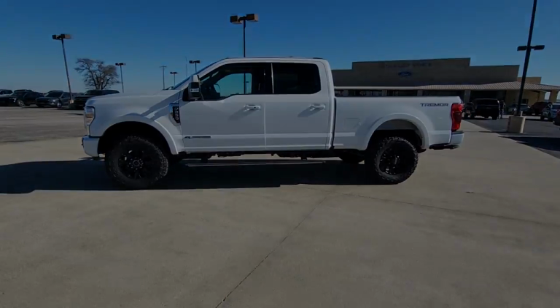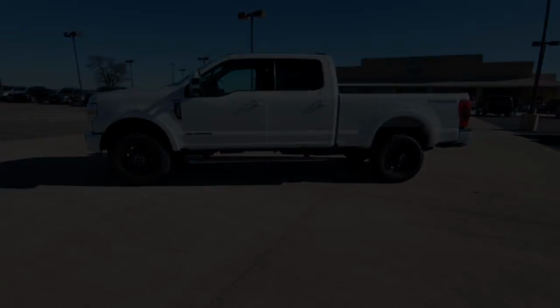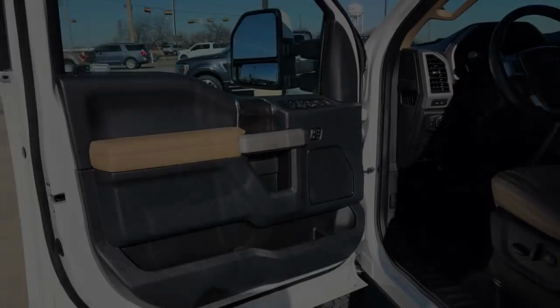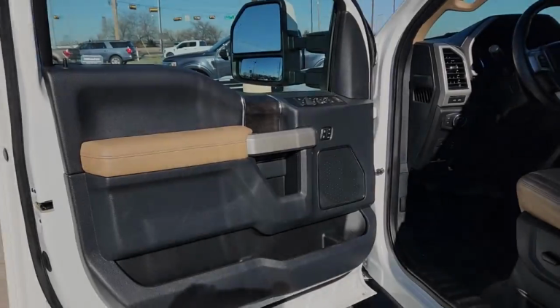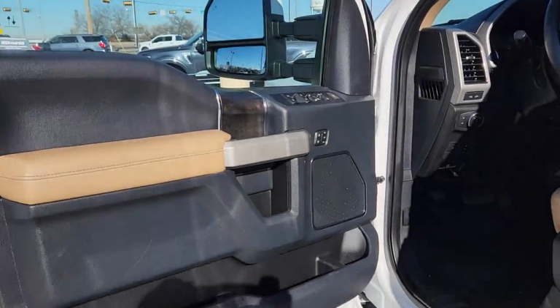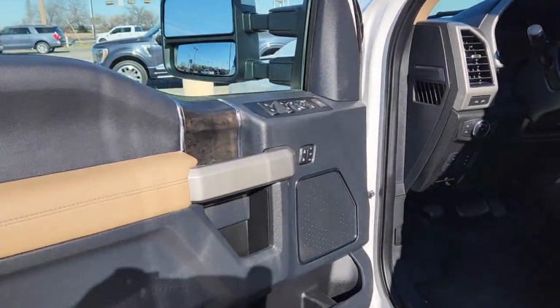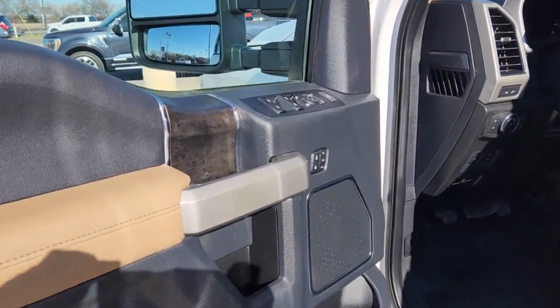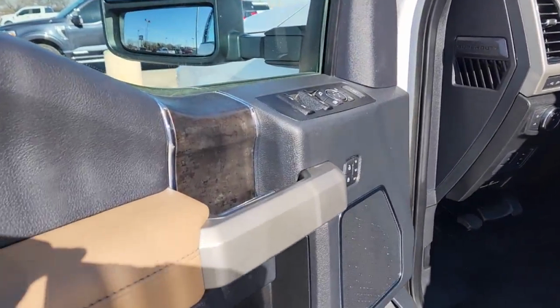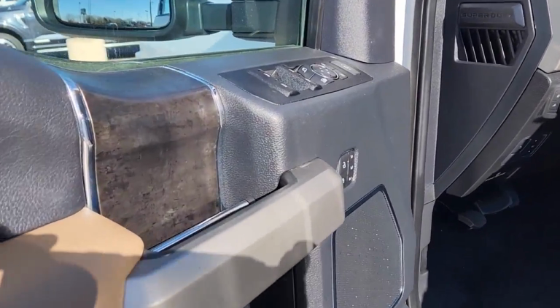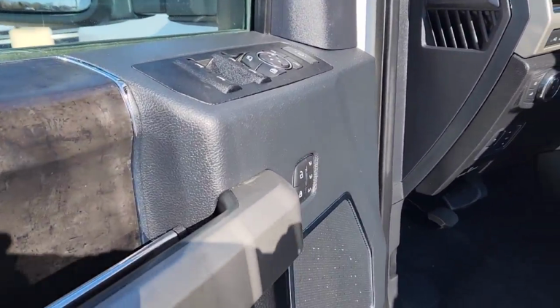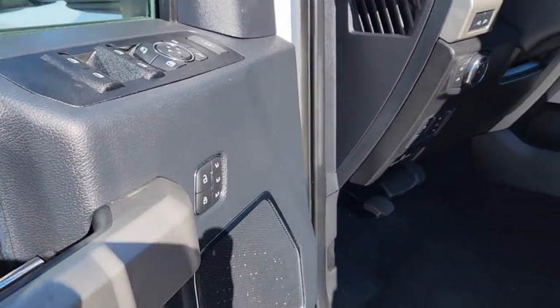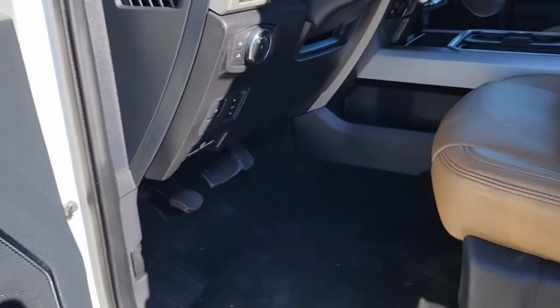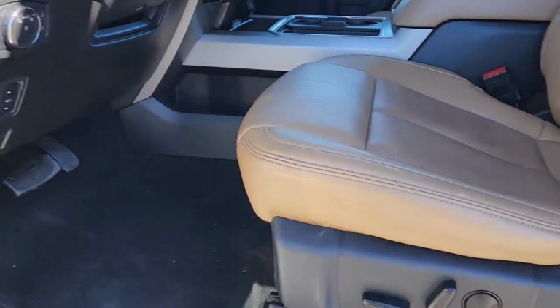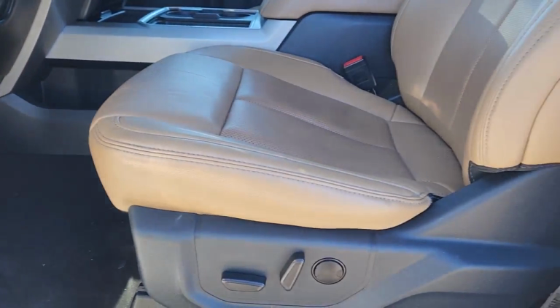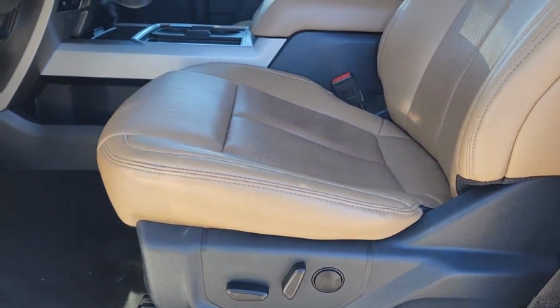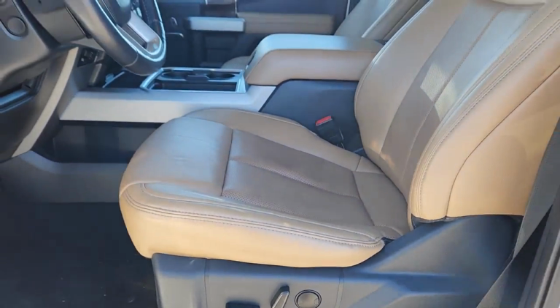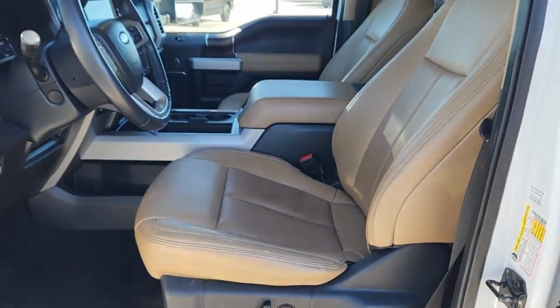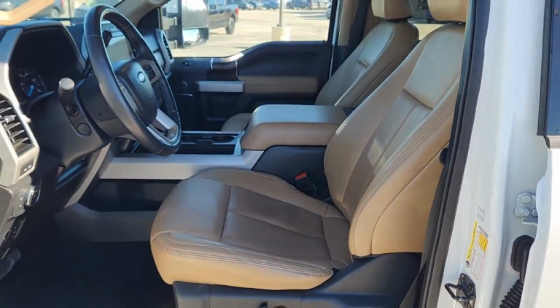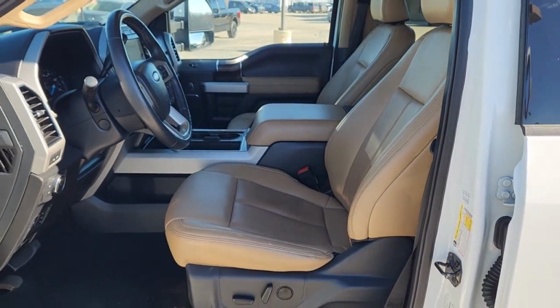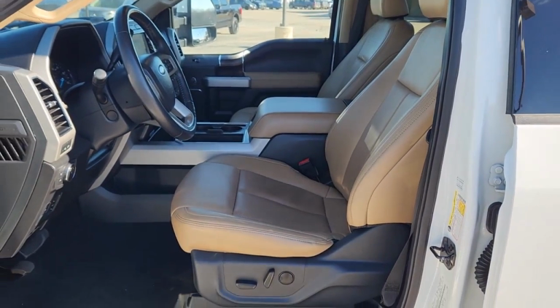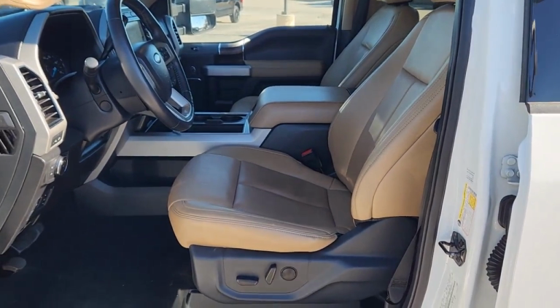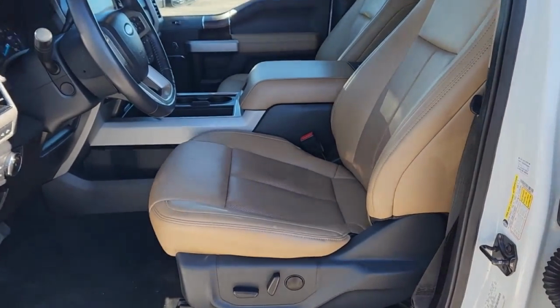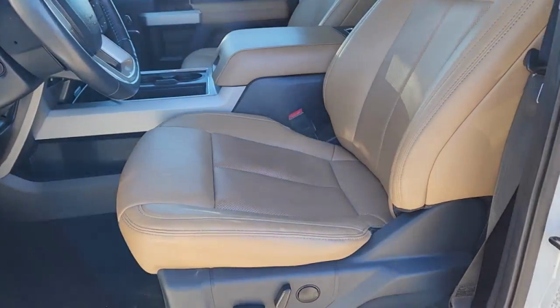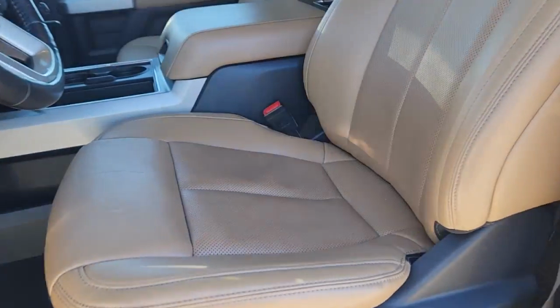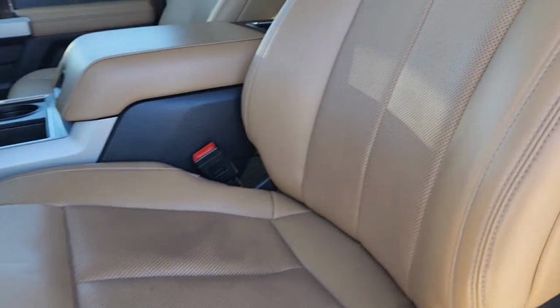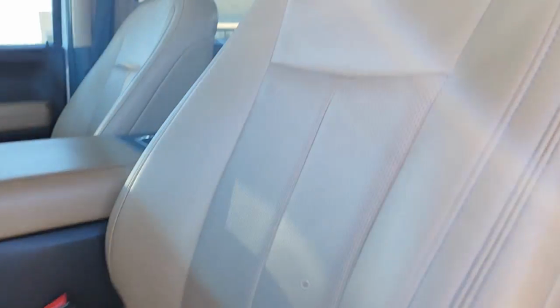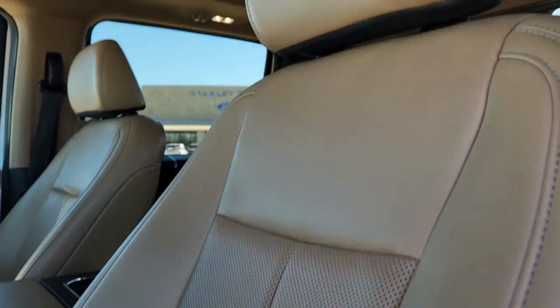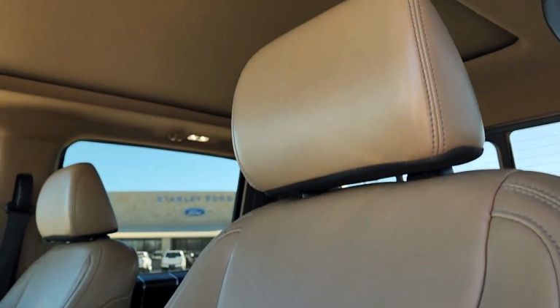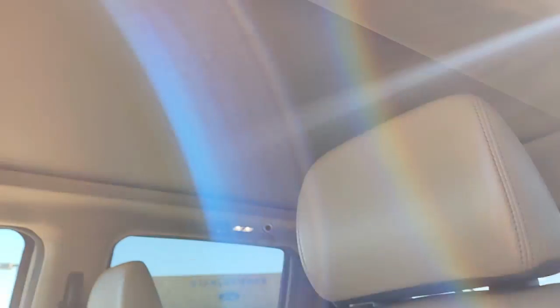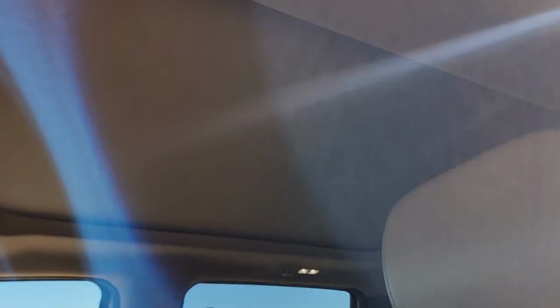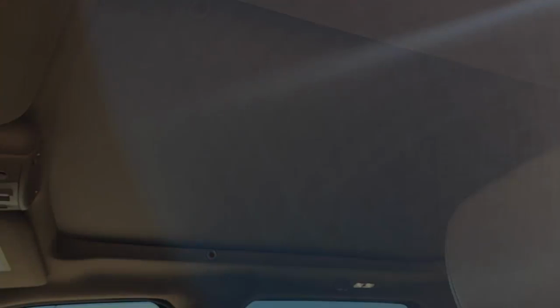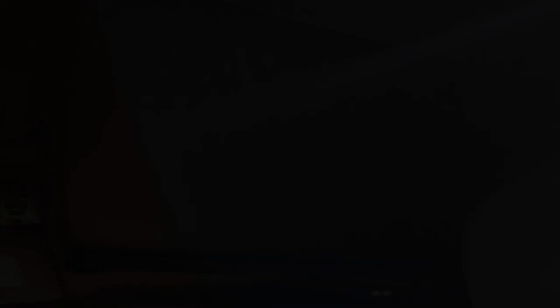Navigation system, keyless entry, sun/moonroof, heated driver's seat, heated mirrors, premium sound system, backup camera, power passenger seat, remote engine start, satellite radio.